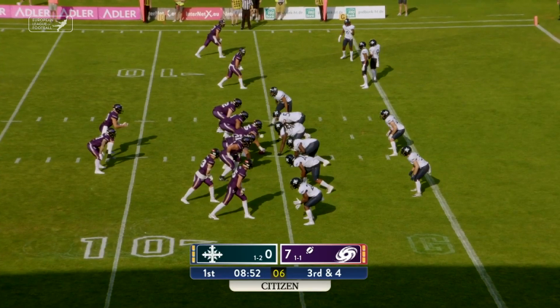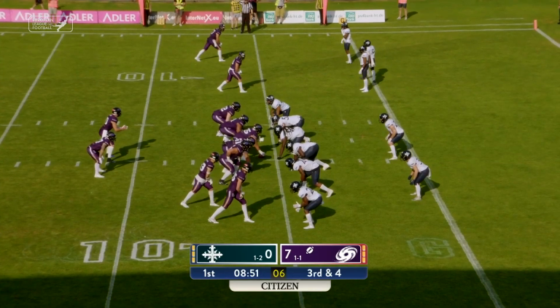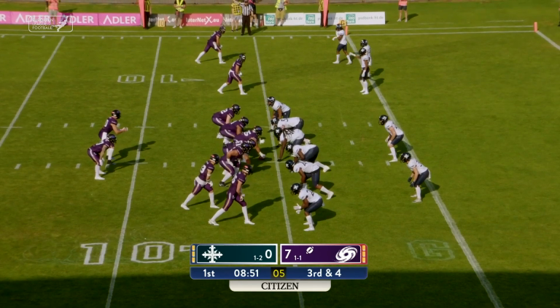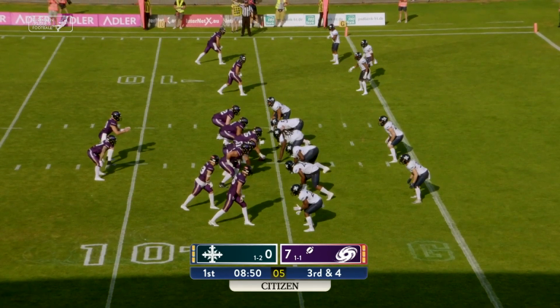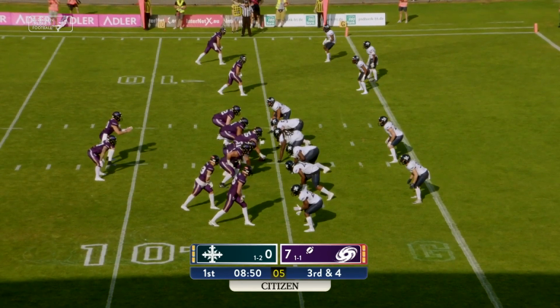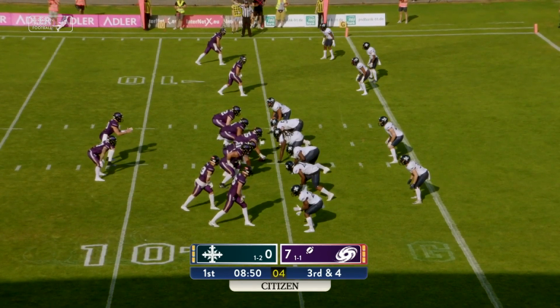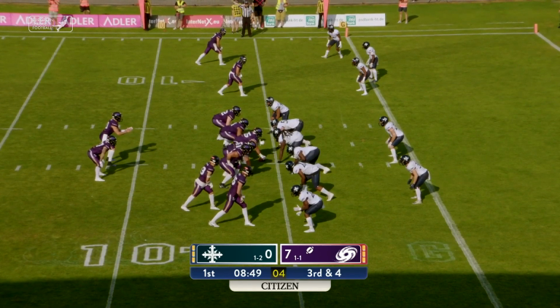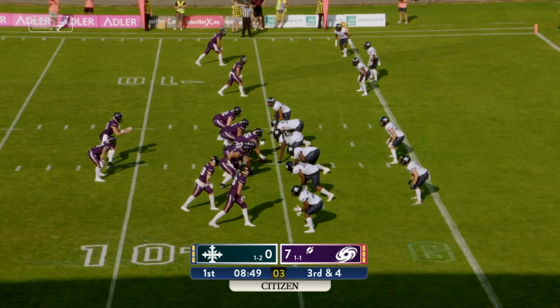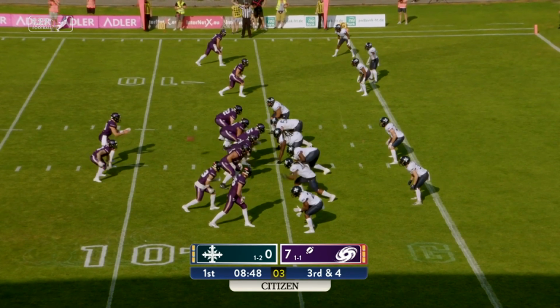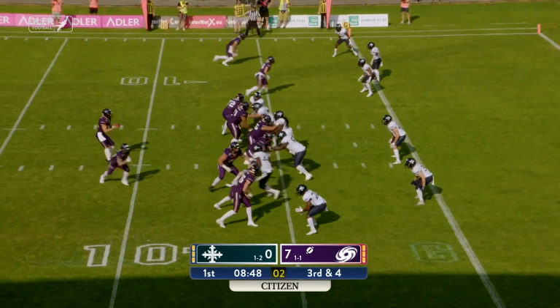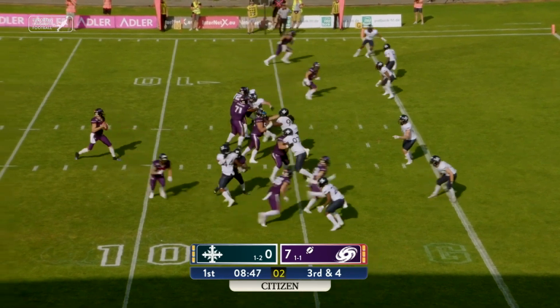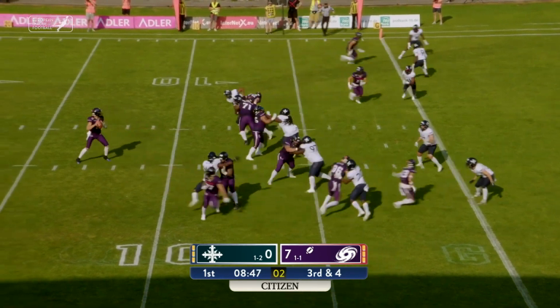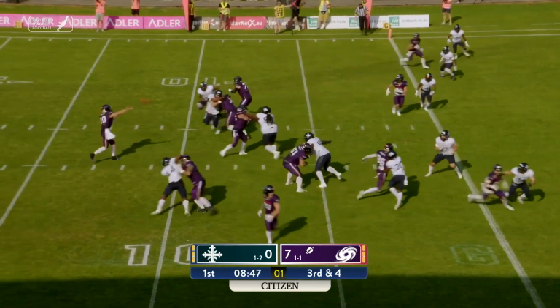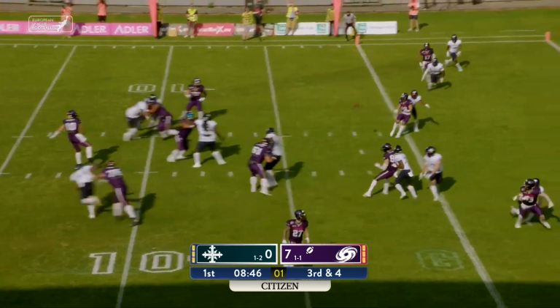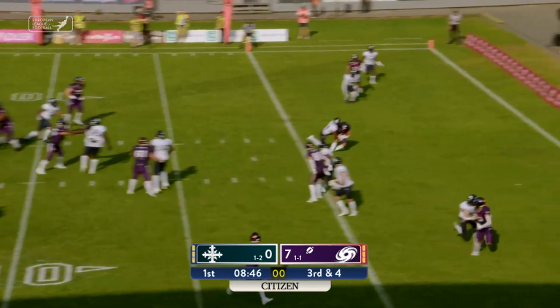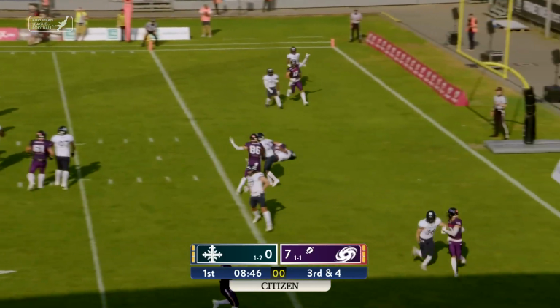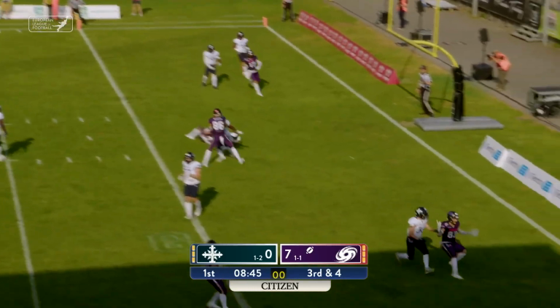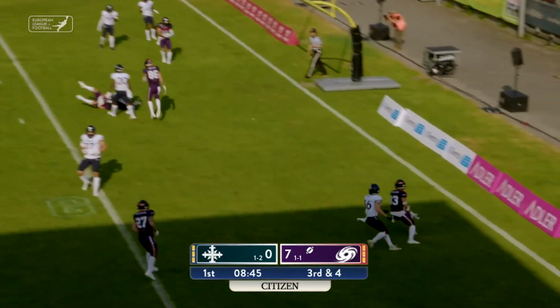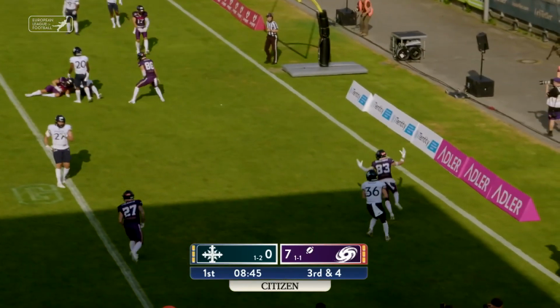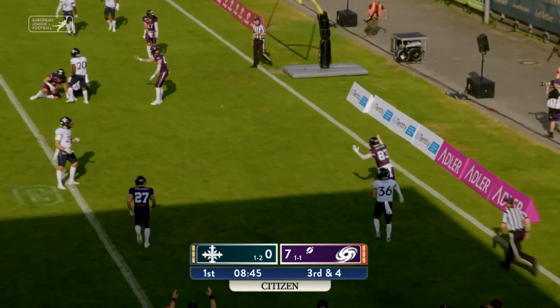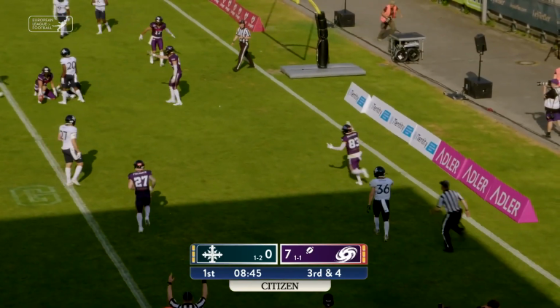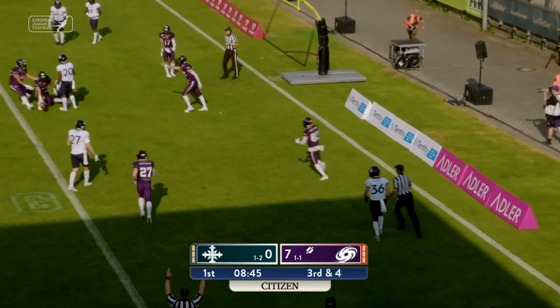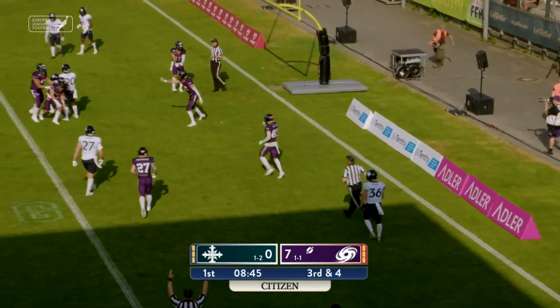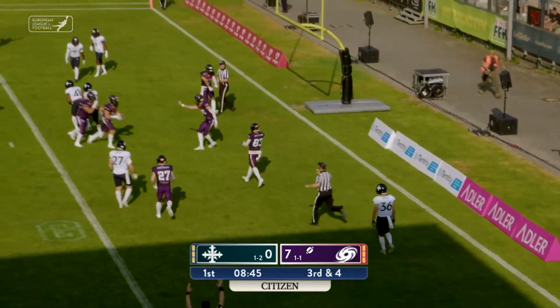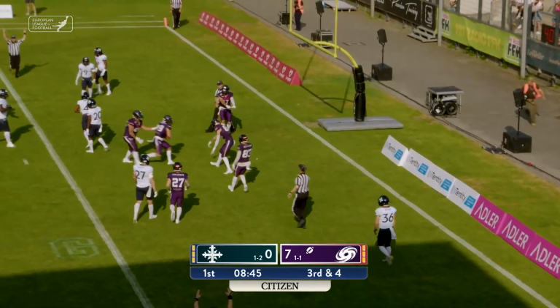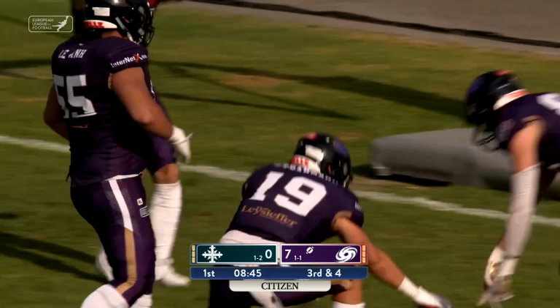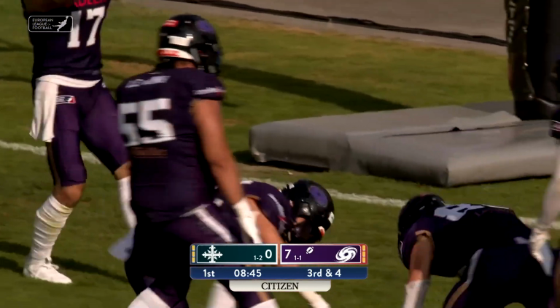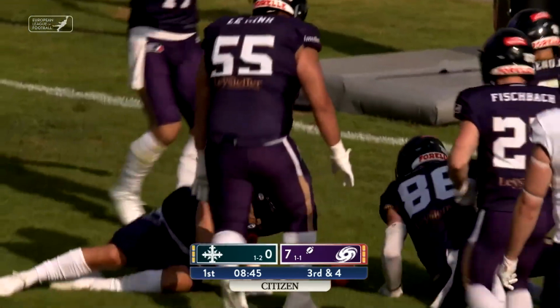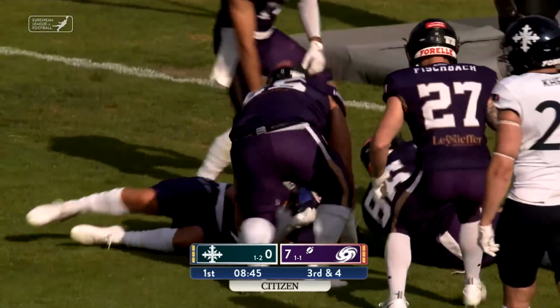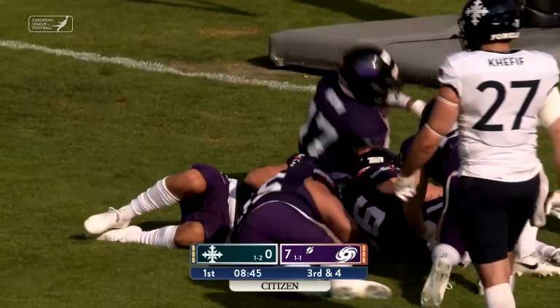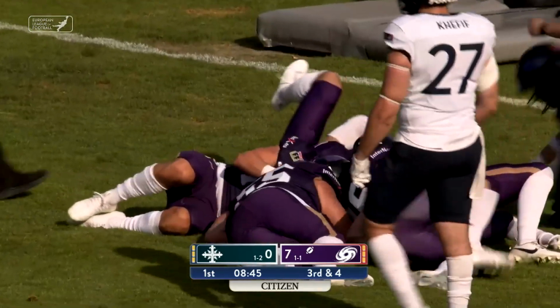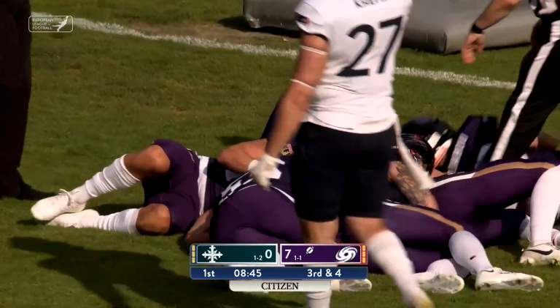Third and four — they can get a first down without getting a touchdown. Cluley throws over the middle — touchdown, Galaxy! The pass completed to Nico Strauman.